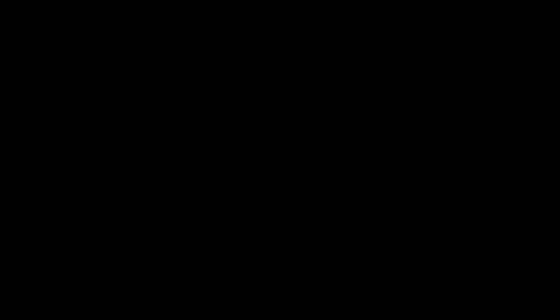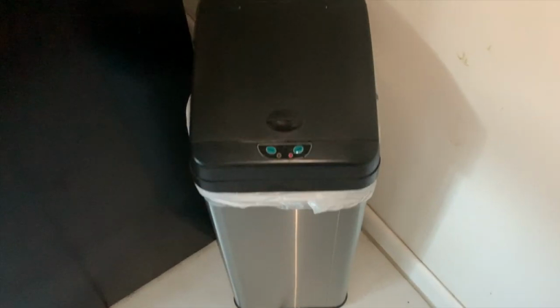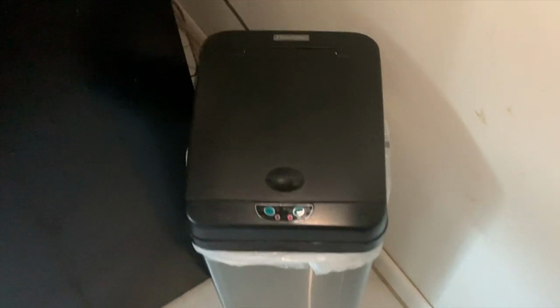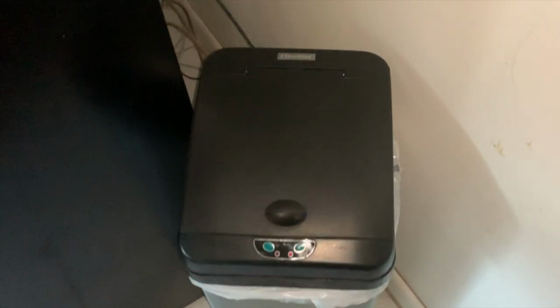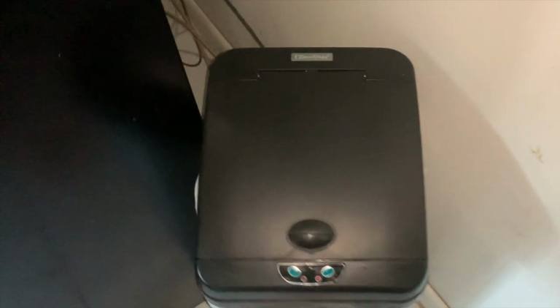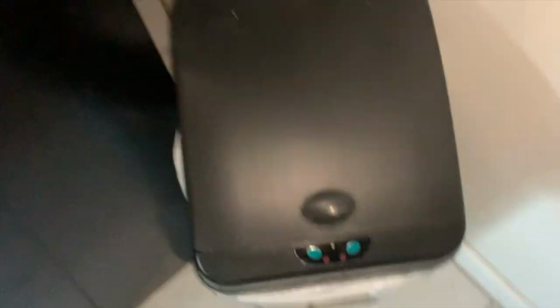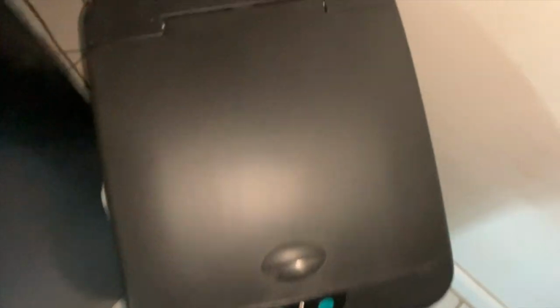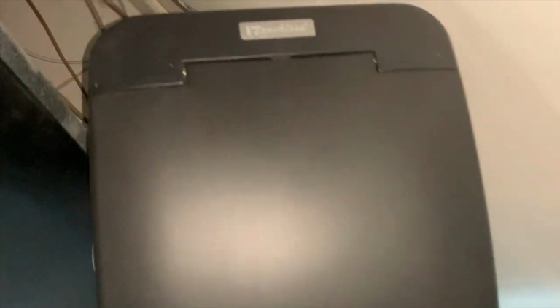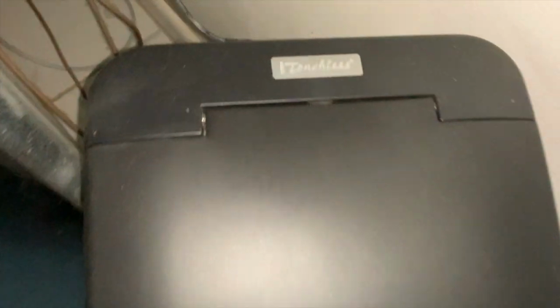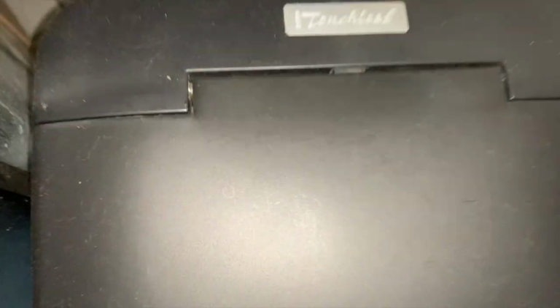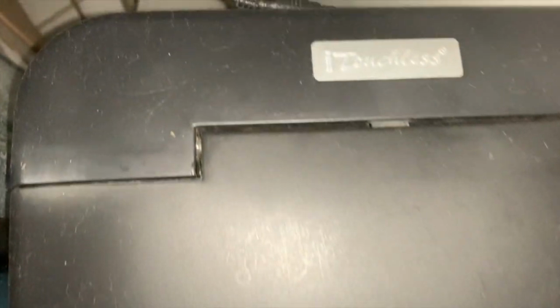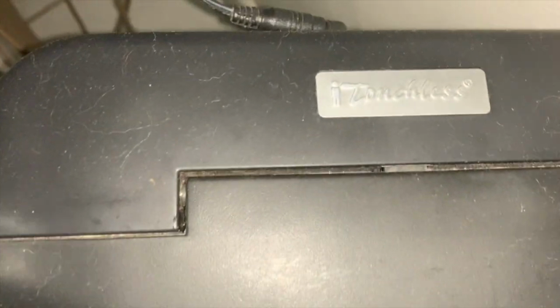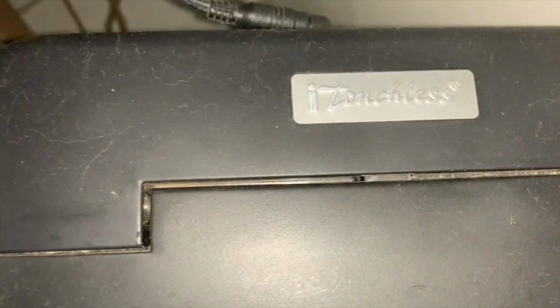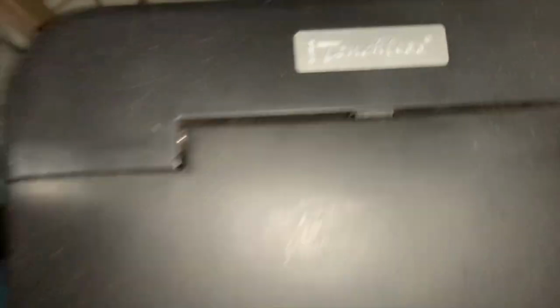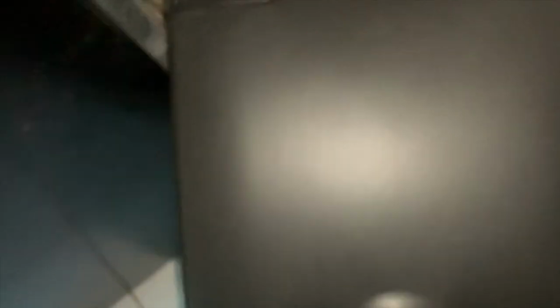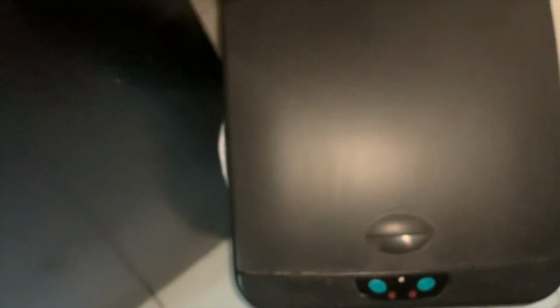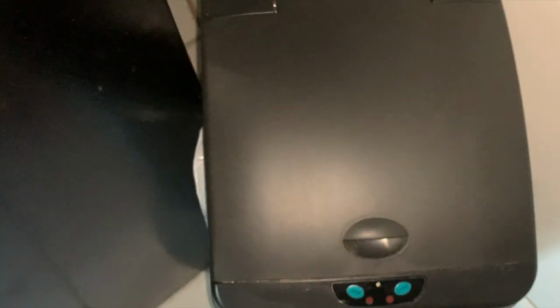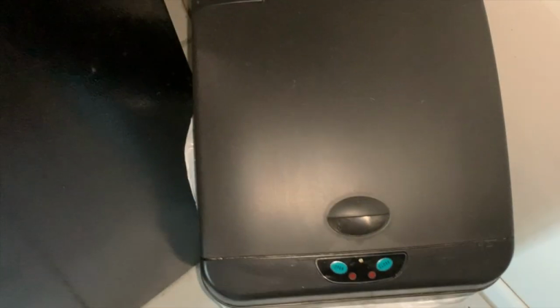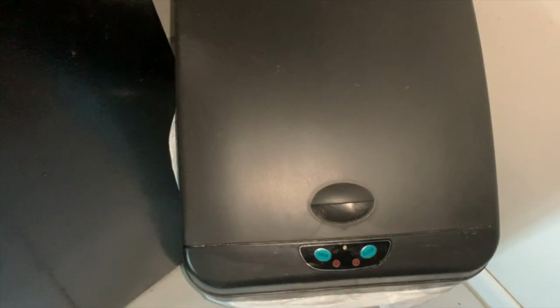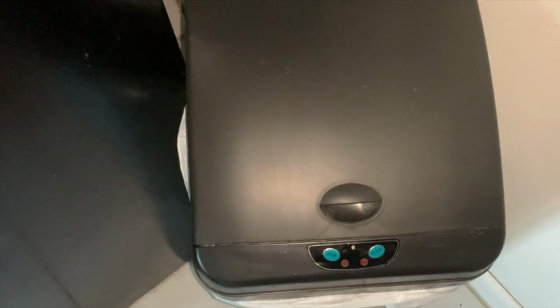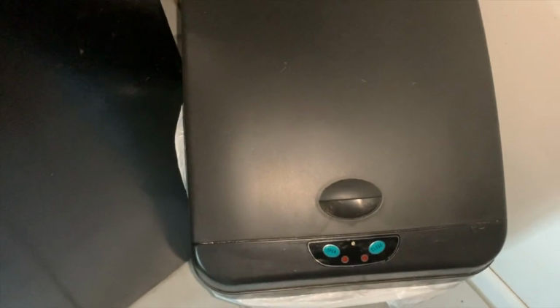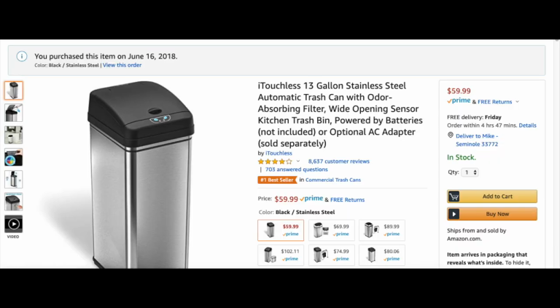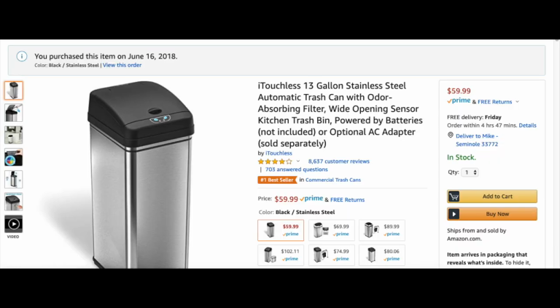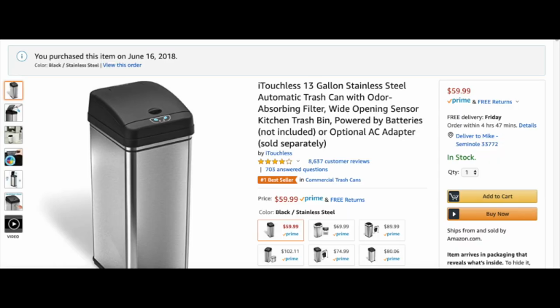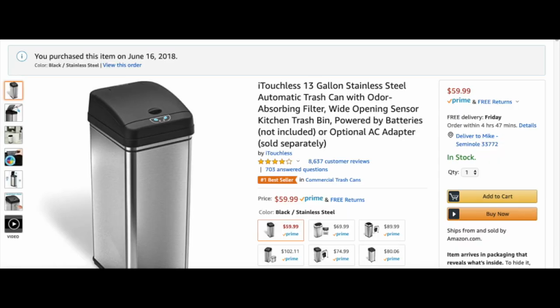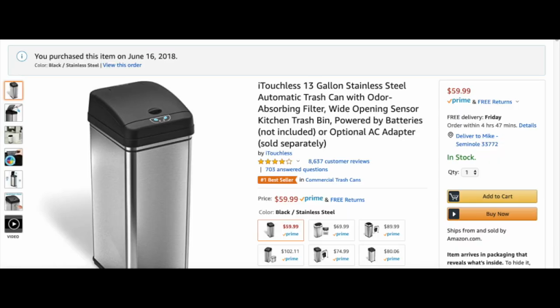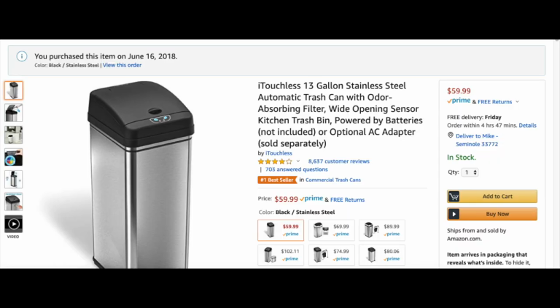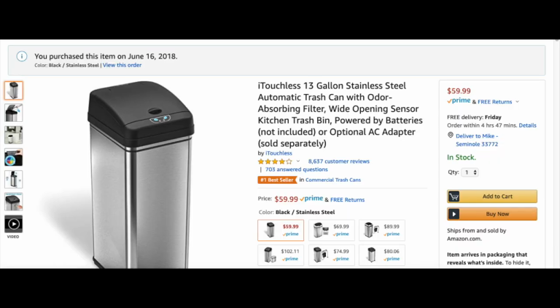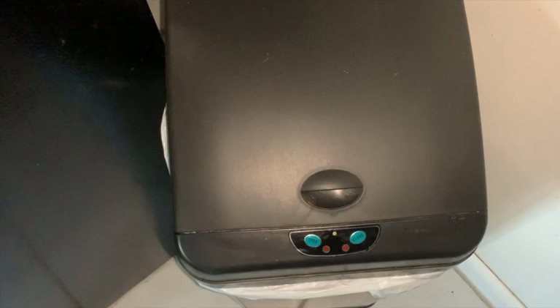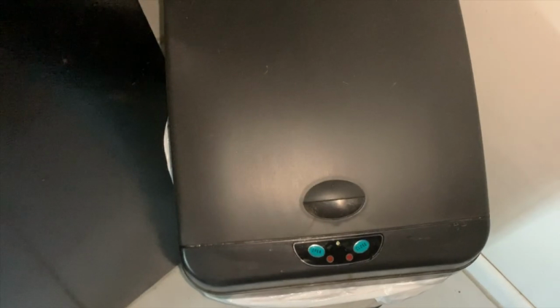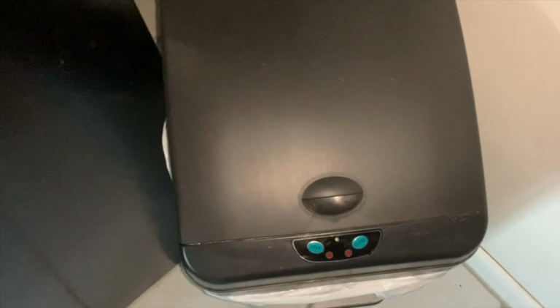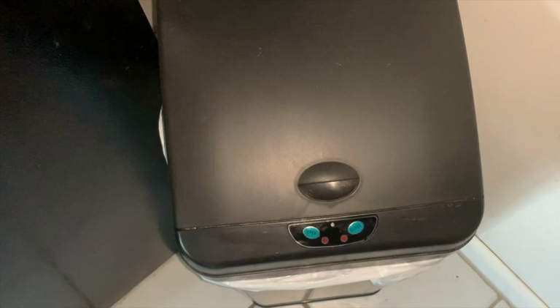Hello everyone, Mike here and I'm going to talk about the iTouchless Motion Trashcan. I've had it for about a year and it's still running pretty good.